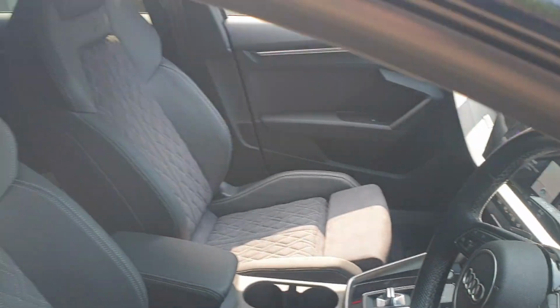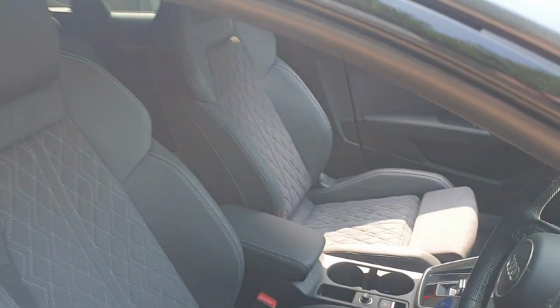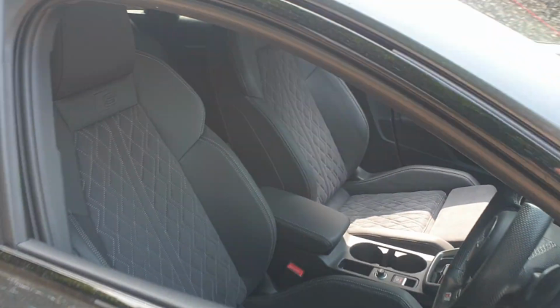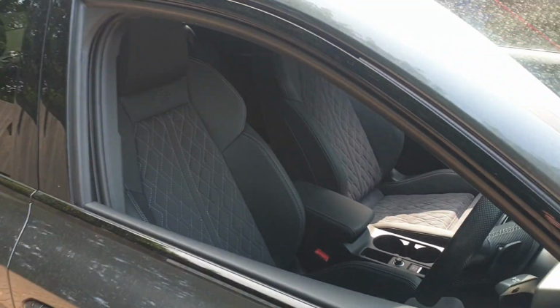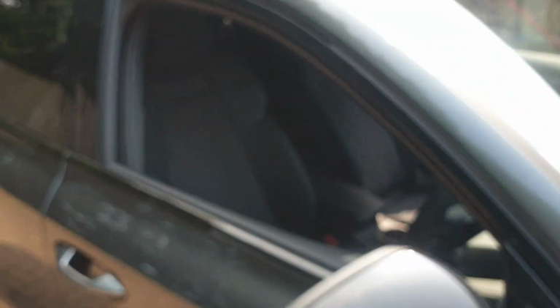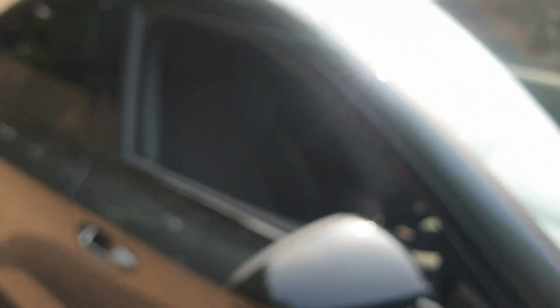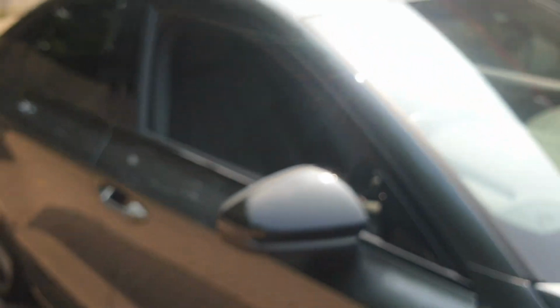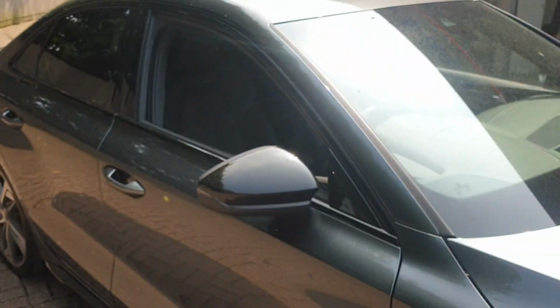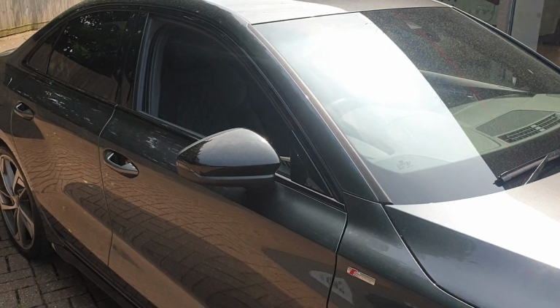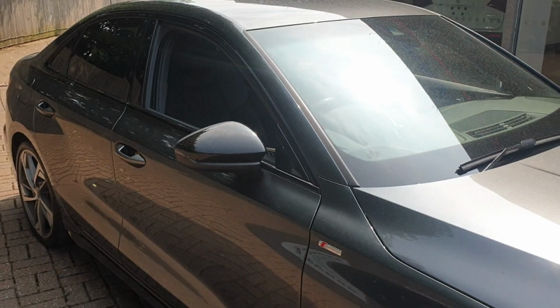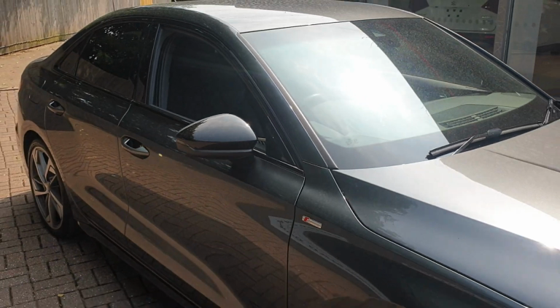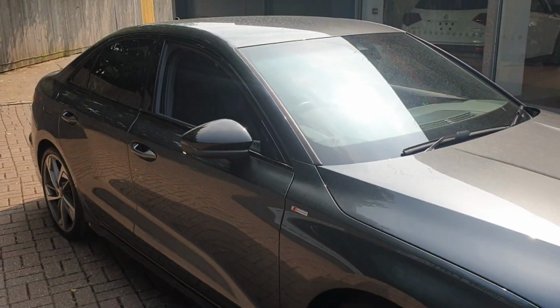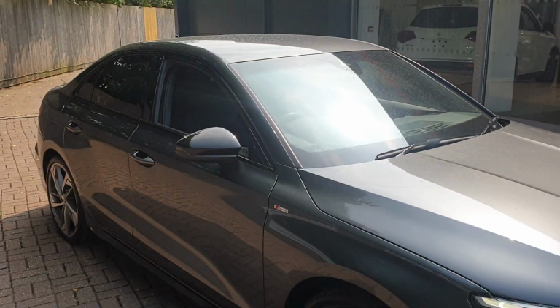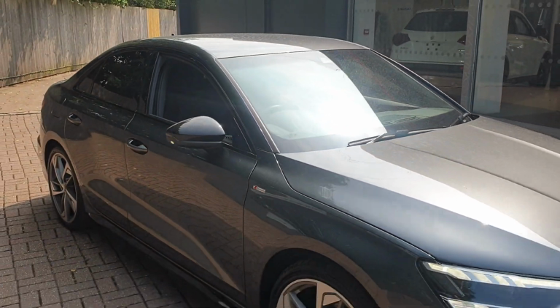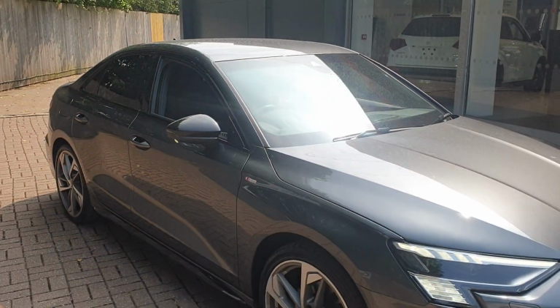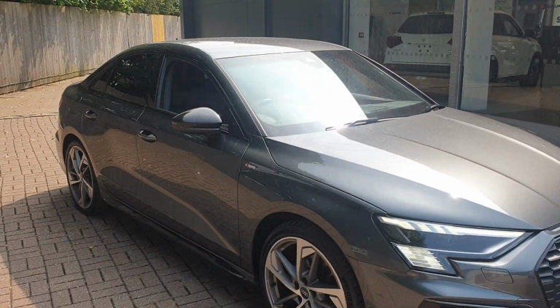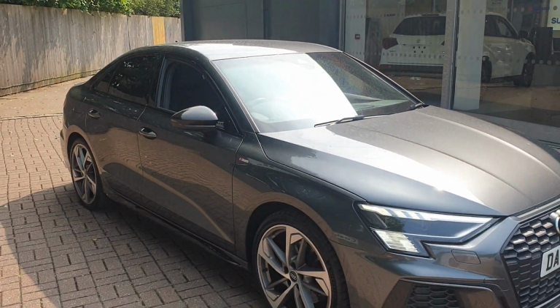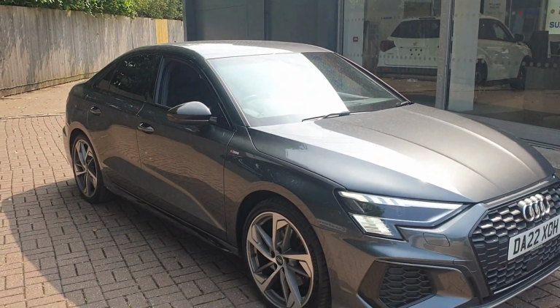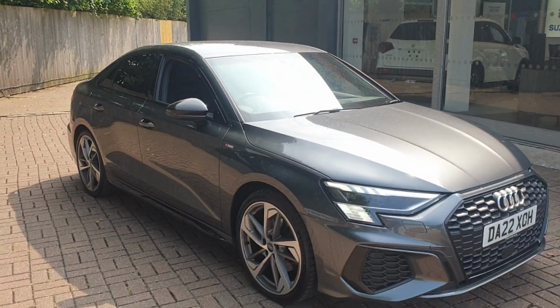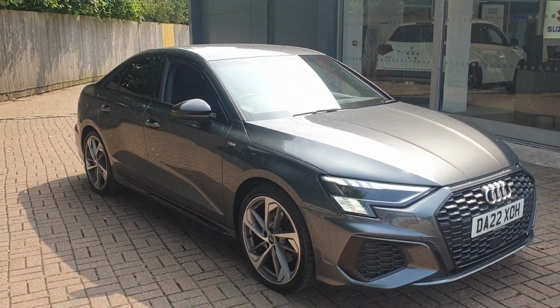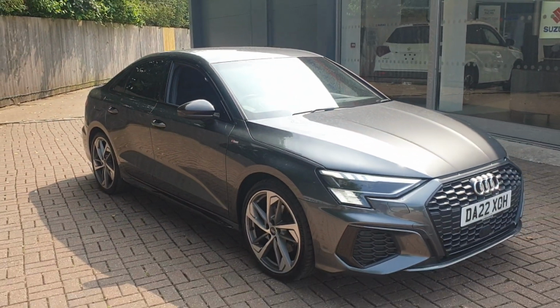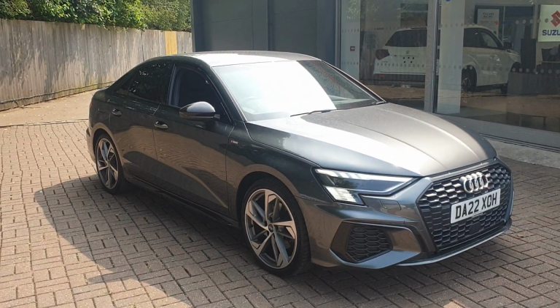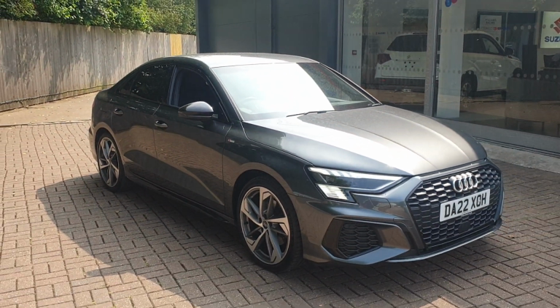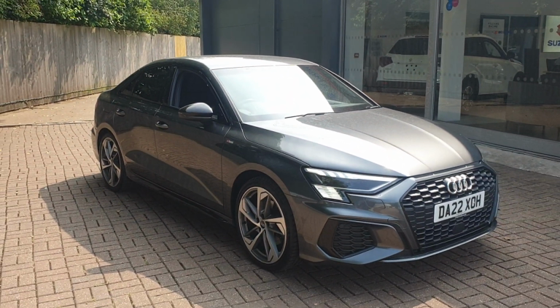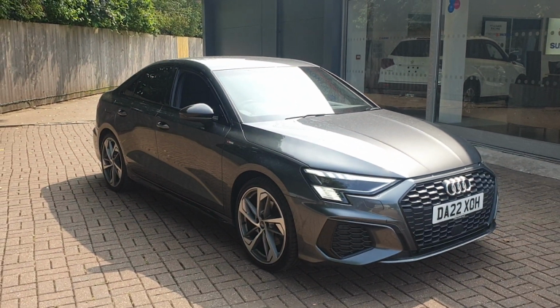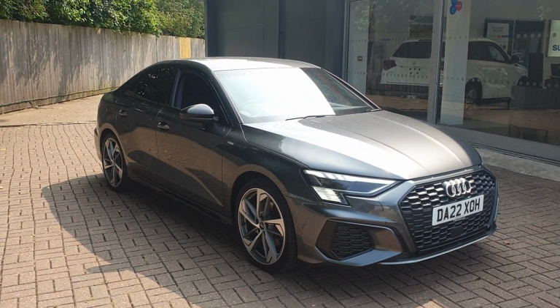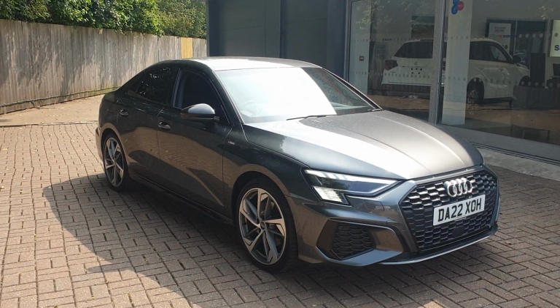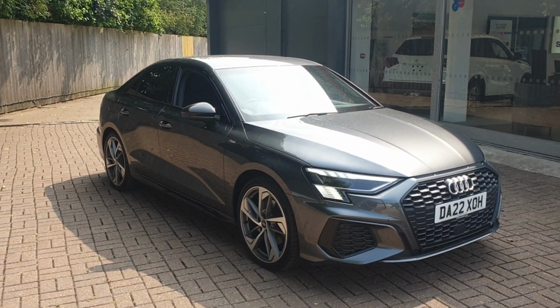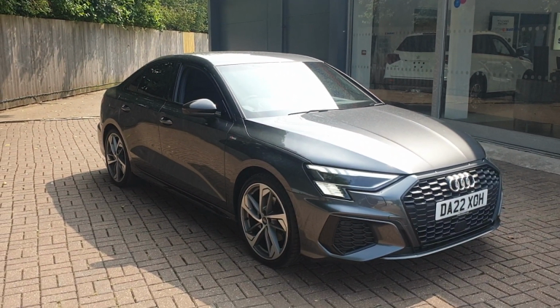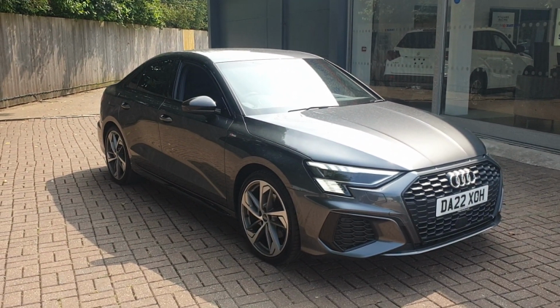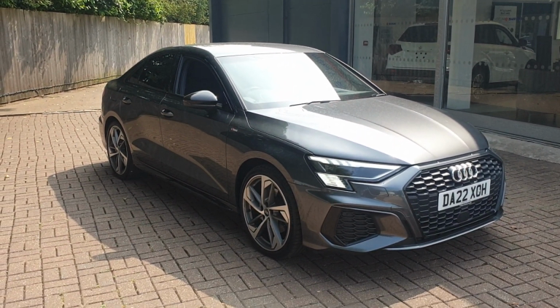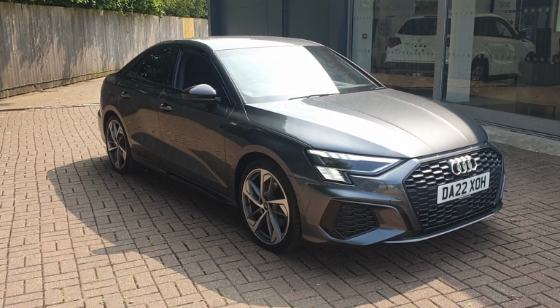If you would like to put a test drive in this vehicle or any other vehicle here at Broaddope Approved Used Cars, please contact us on 01227 931 888, one of the sales team at Liverpool's Avenue.